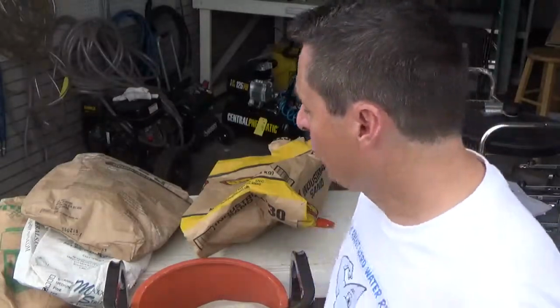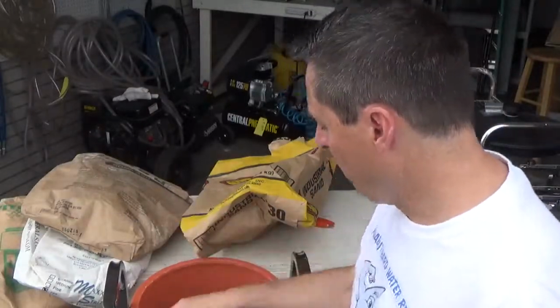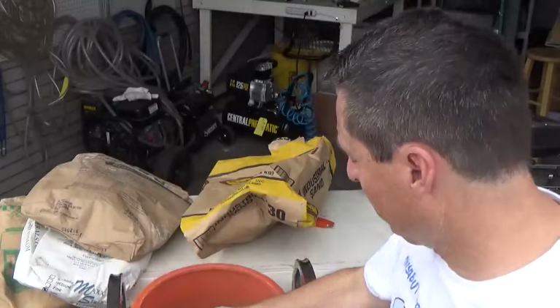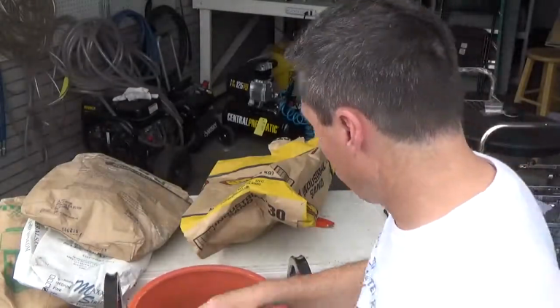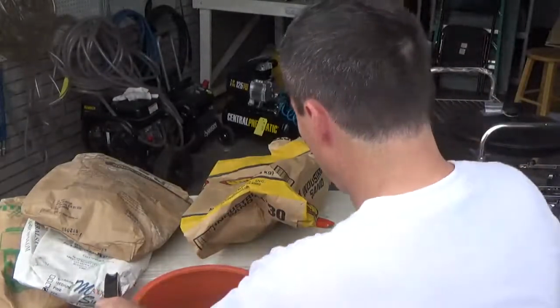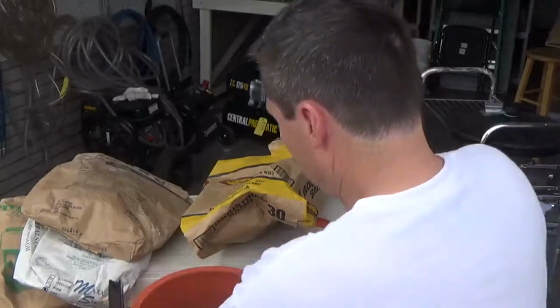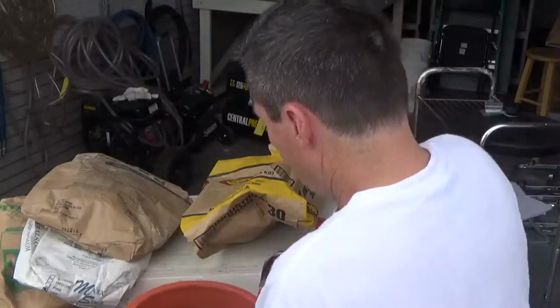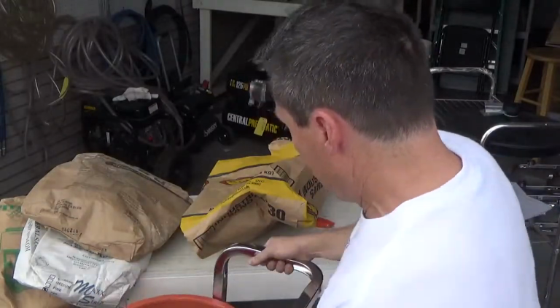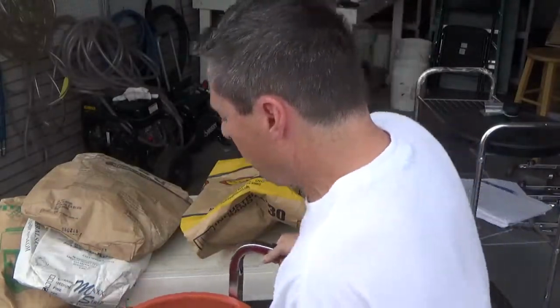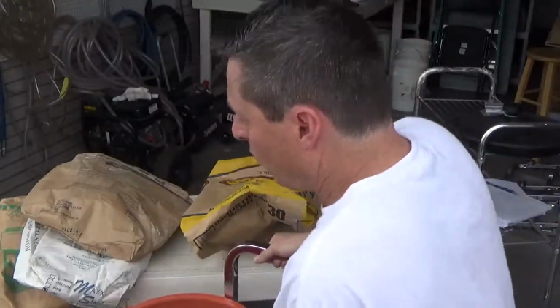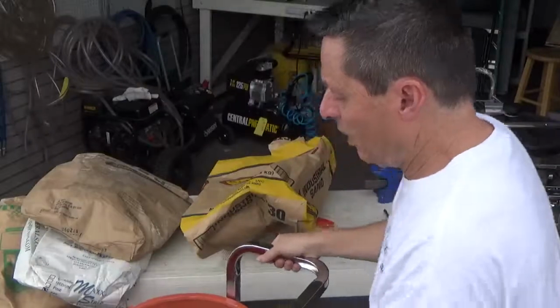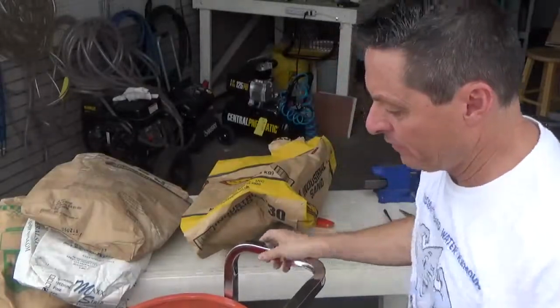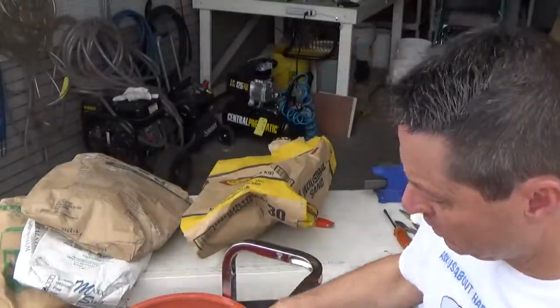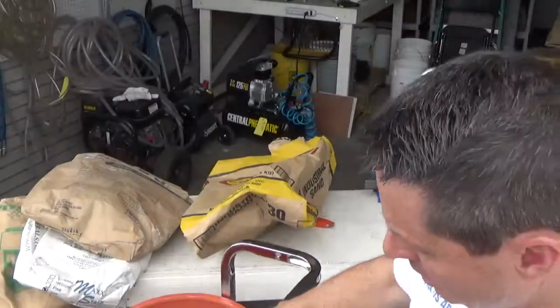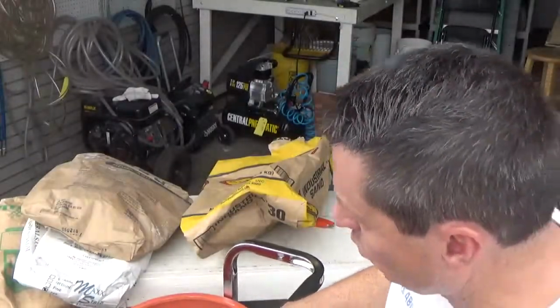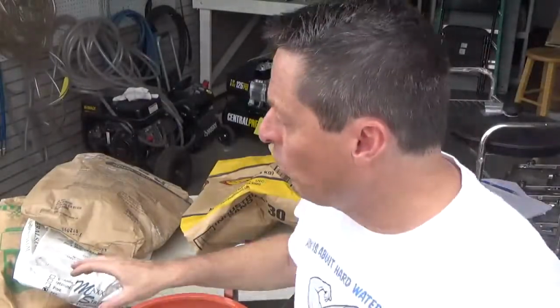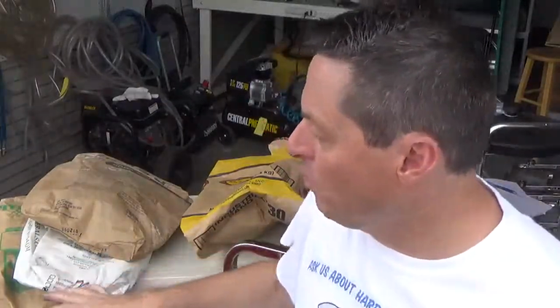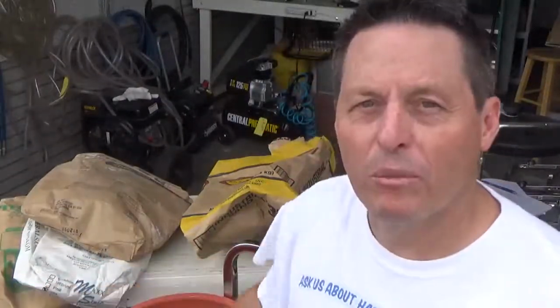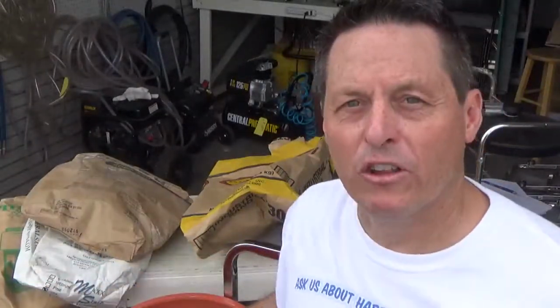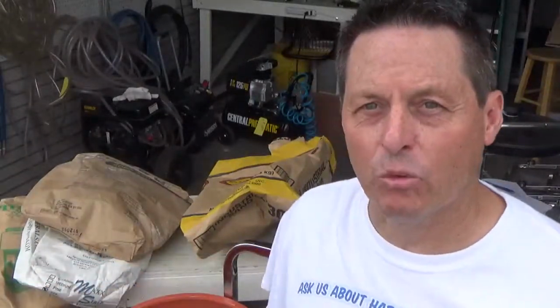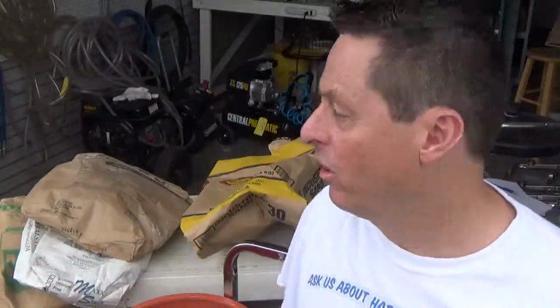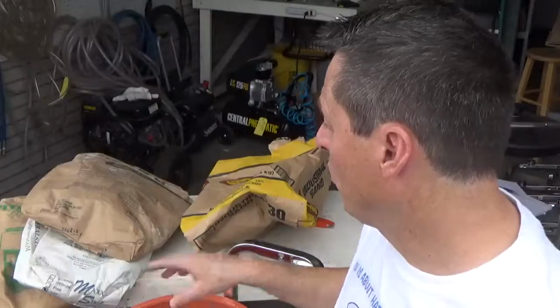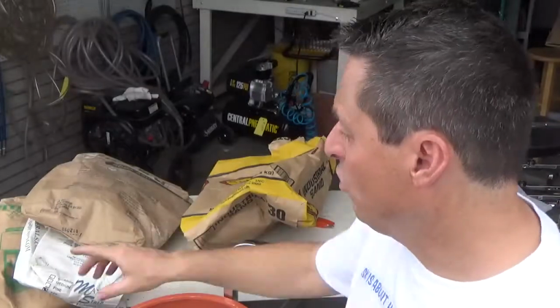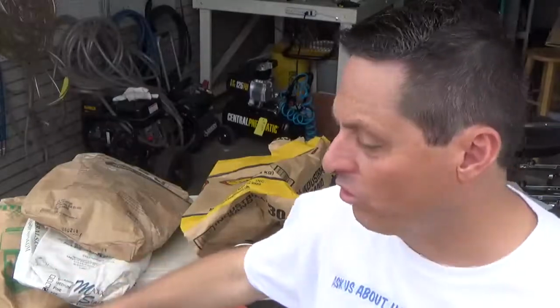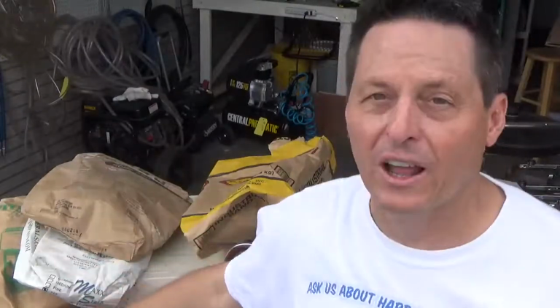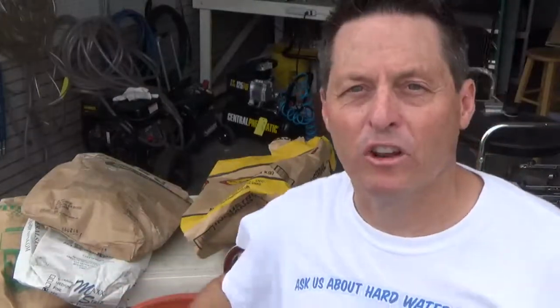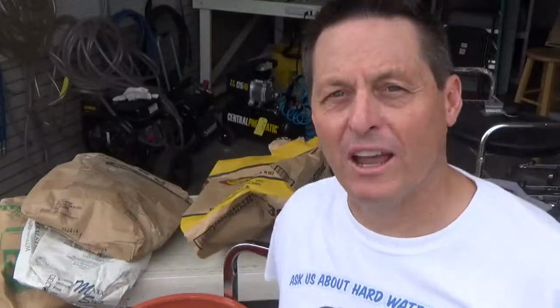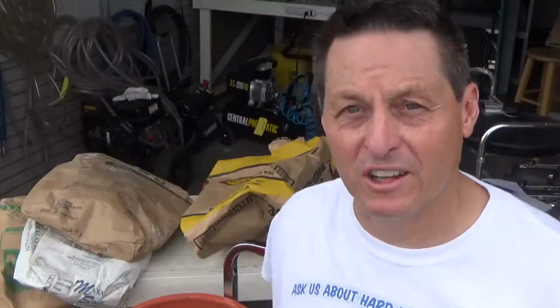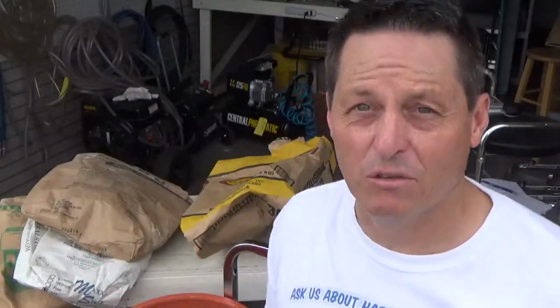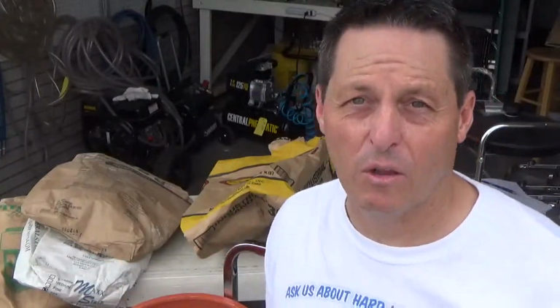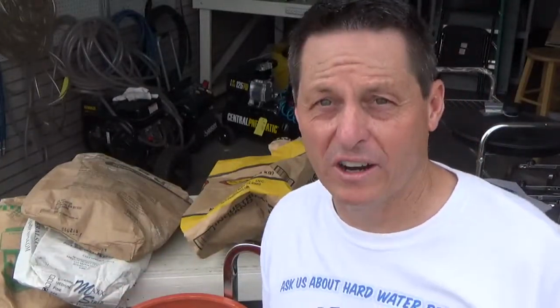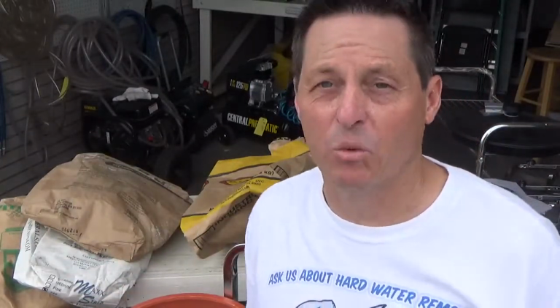Now that we've got this thing fully loaded, what we can do is move the hopper around to the pressure washer. We'll use our porcelain tile and start blasting it to get a feel for how the entire system works.